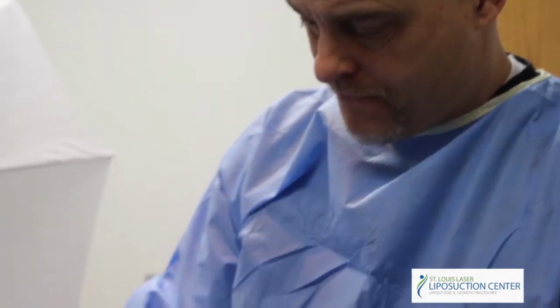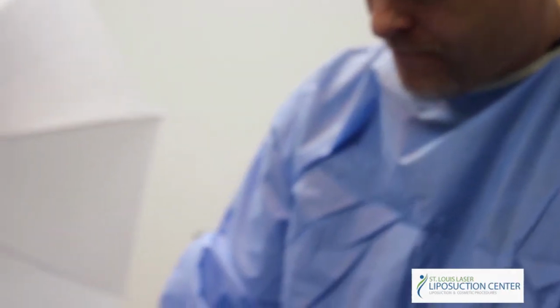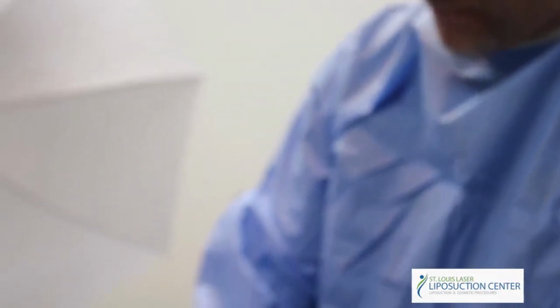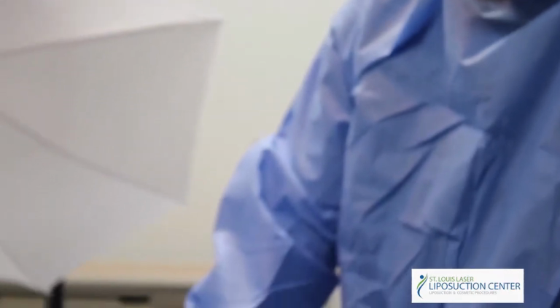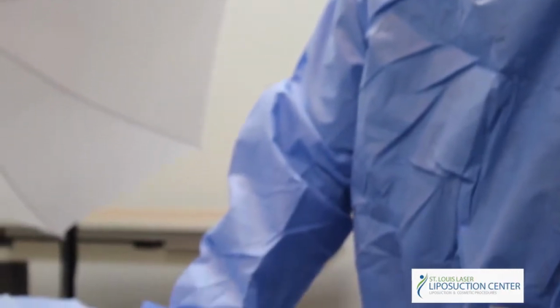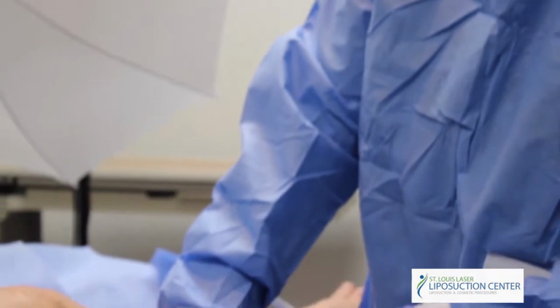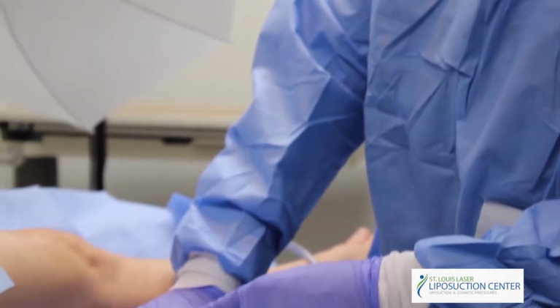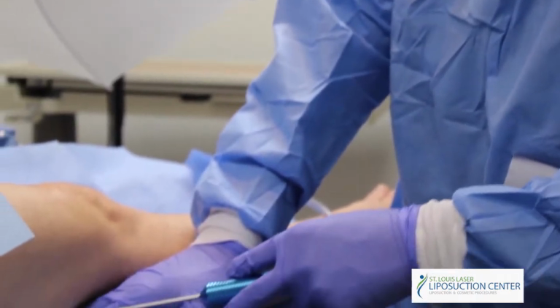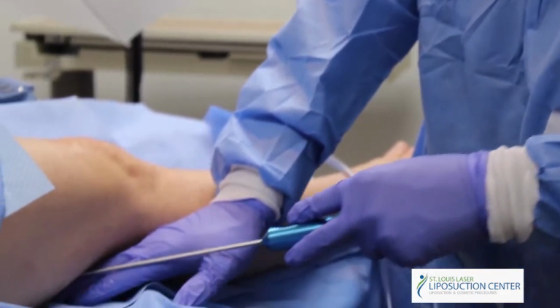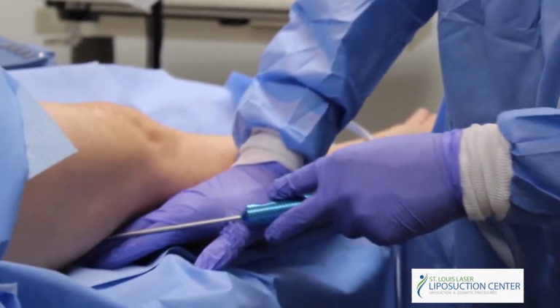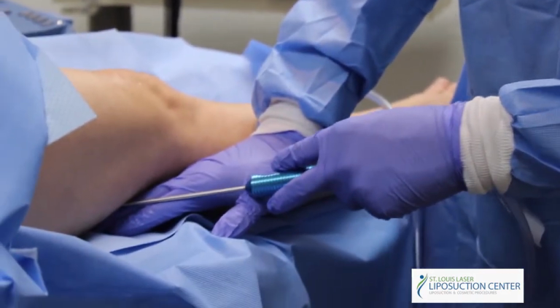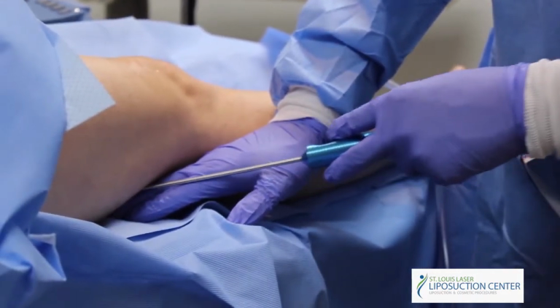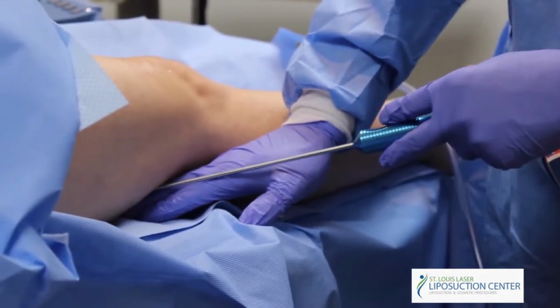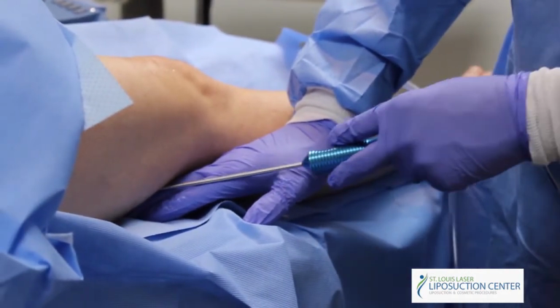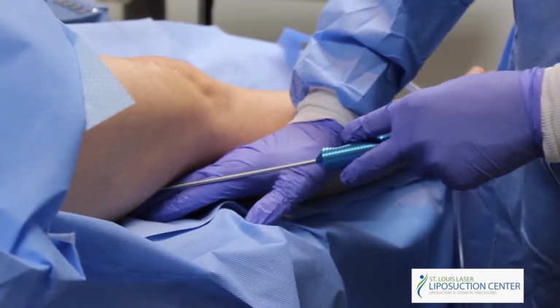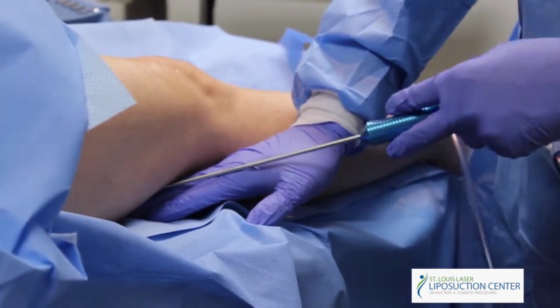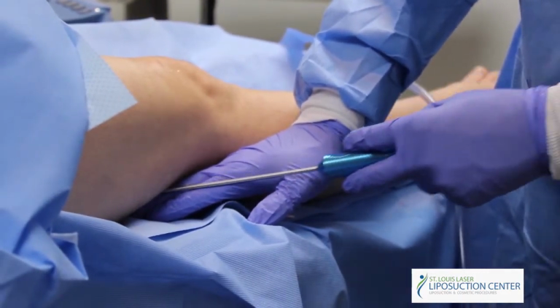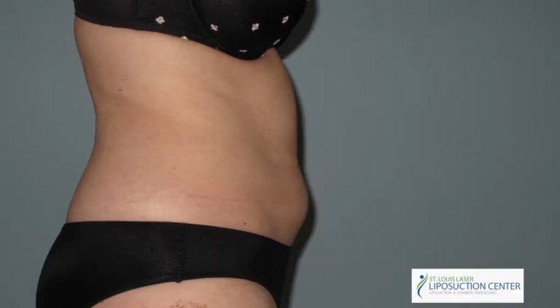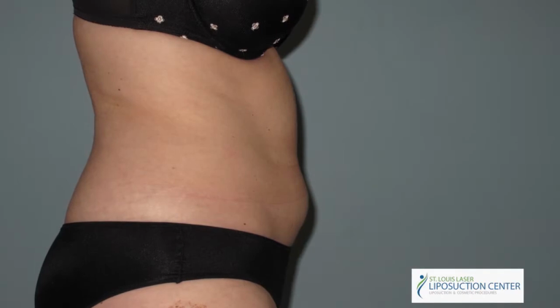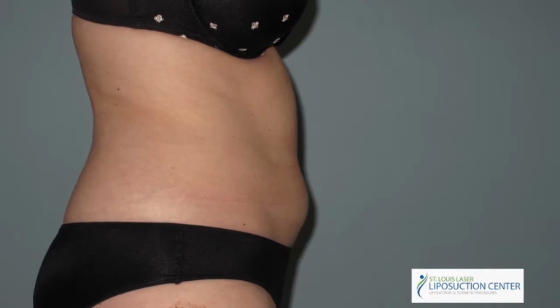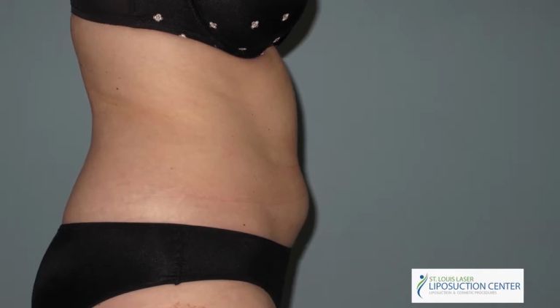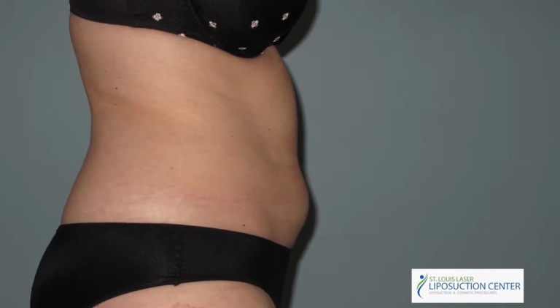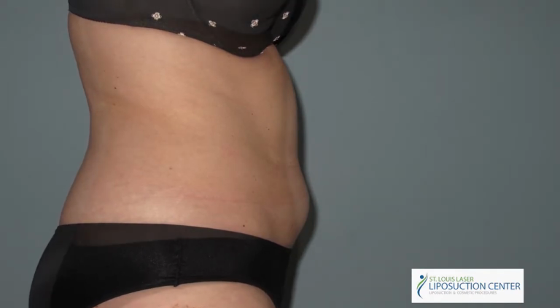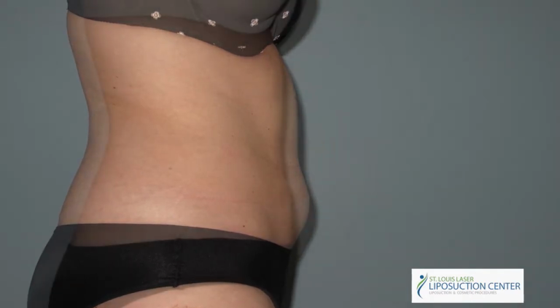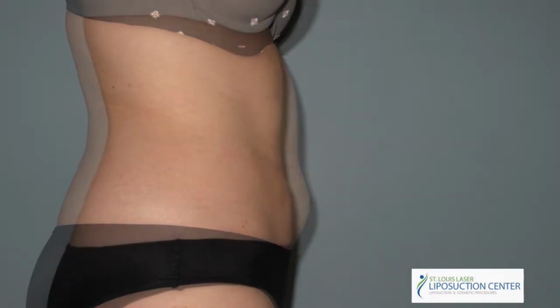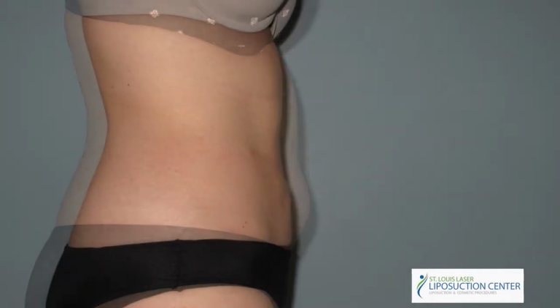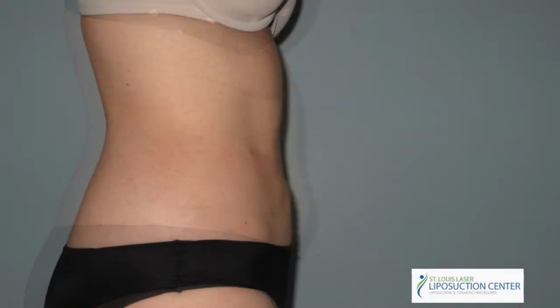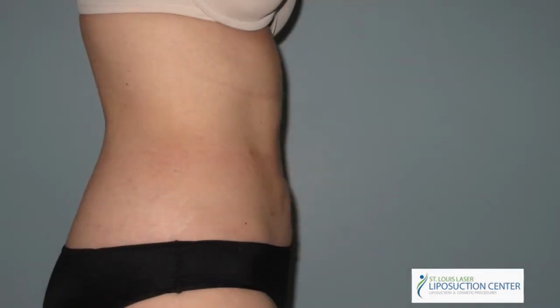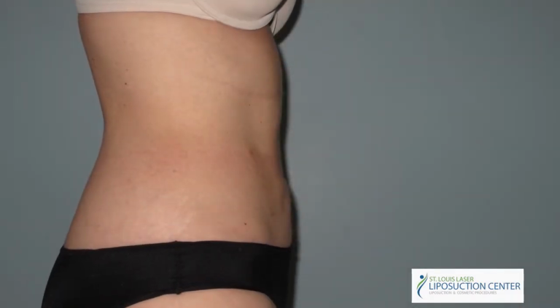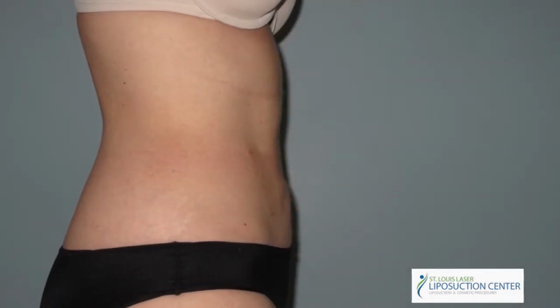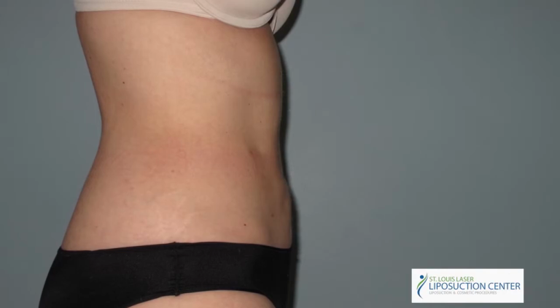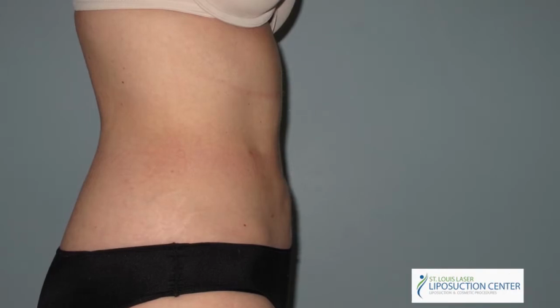Modern liposuction involves the administration of dilute local anesthetic with adrenaline to limit blood loss, to provide a safe, comfortable procedure with rapid recovery.